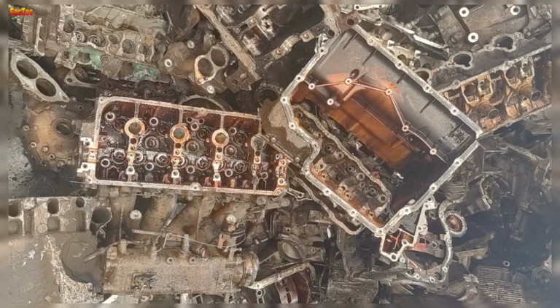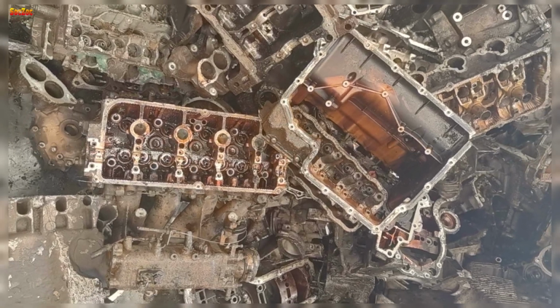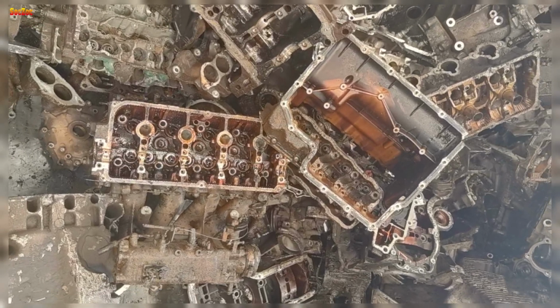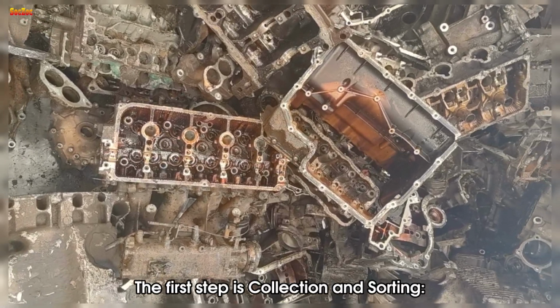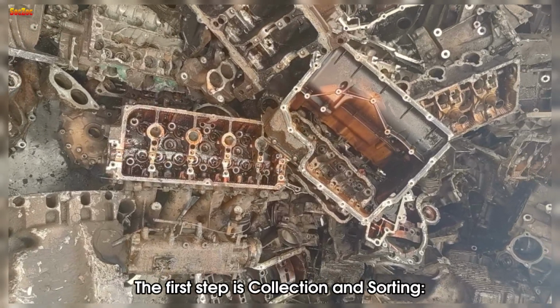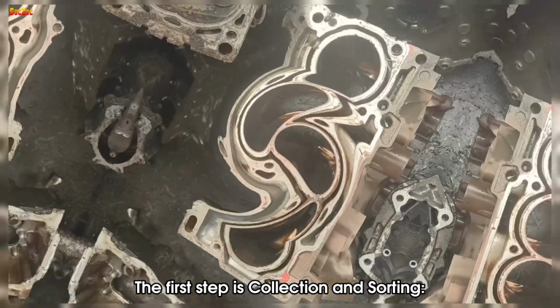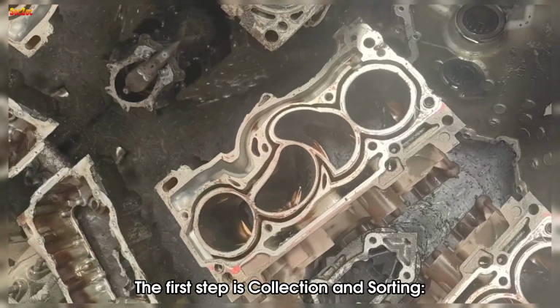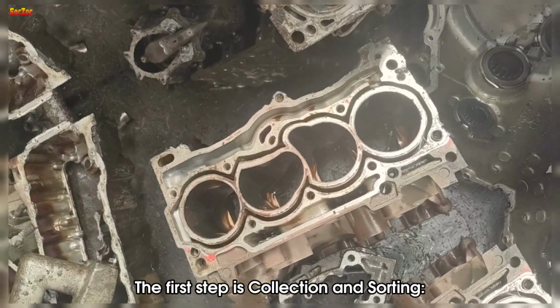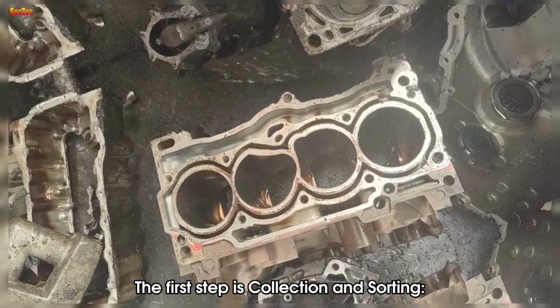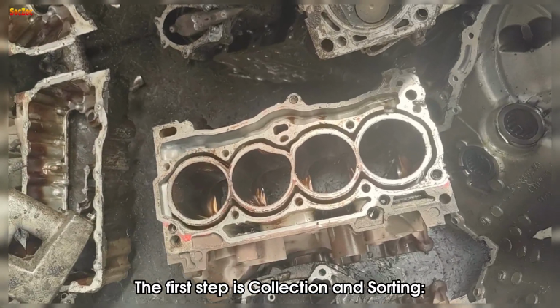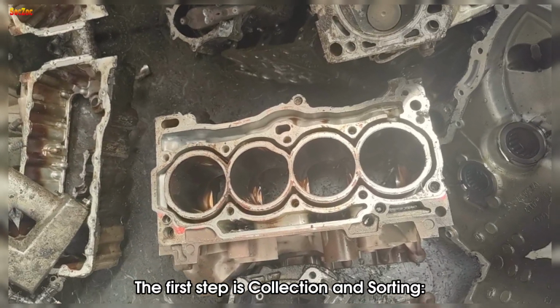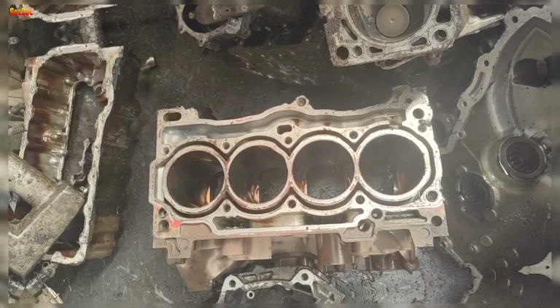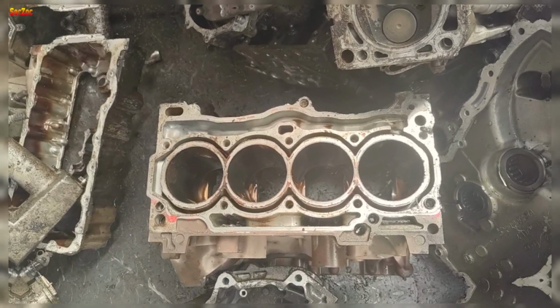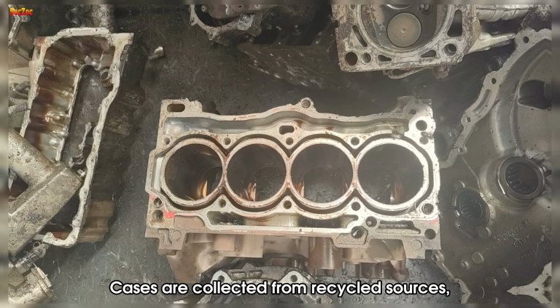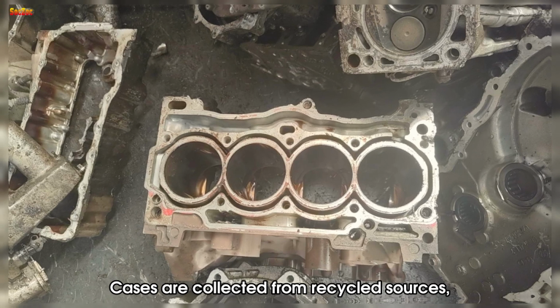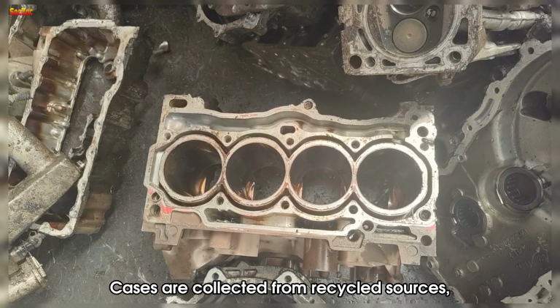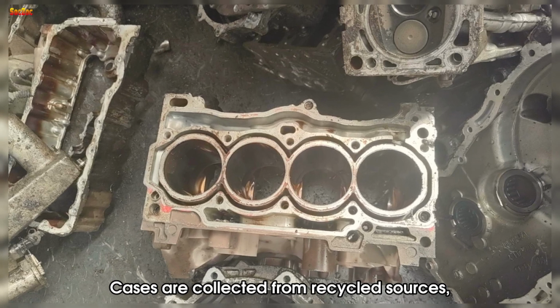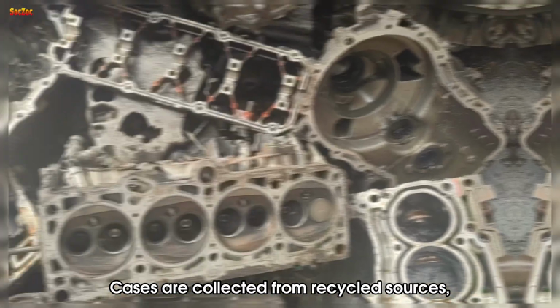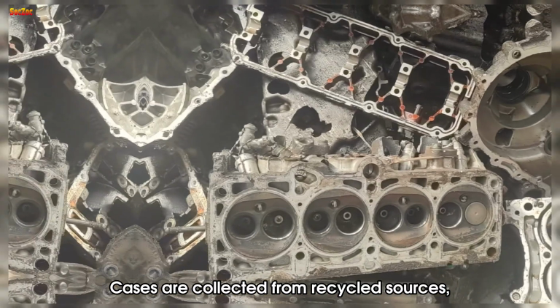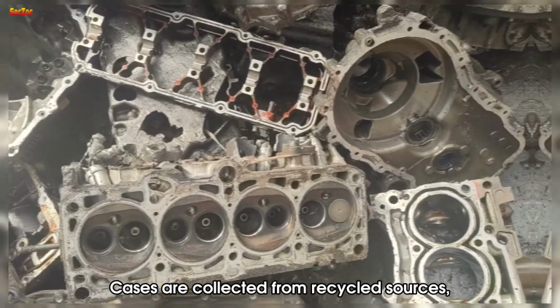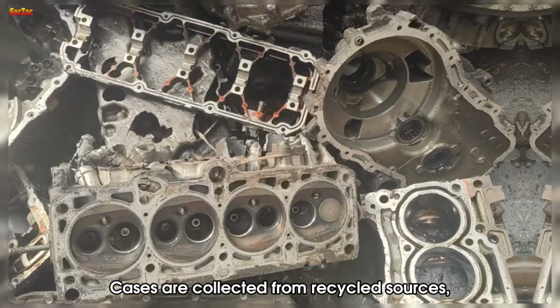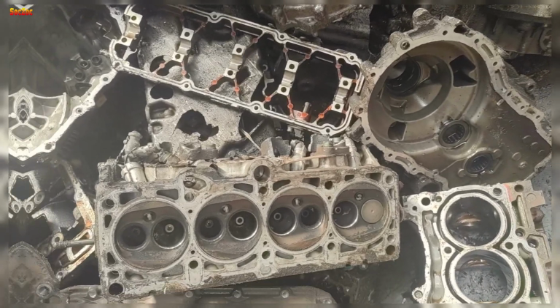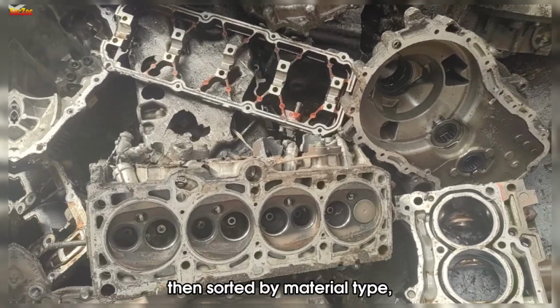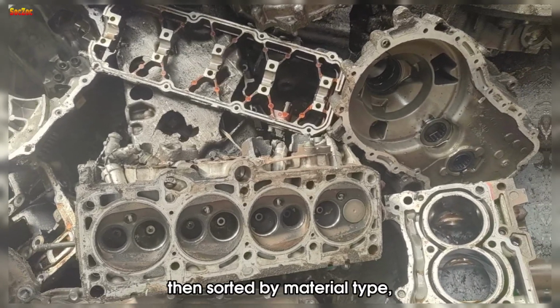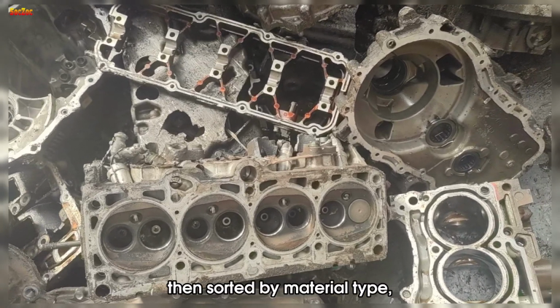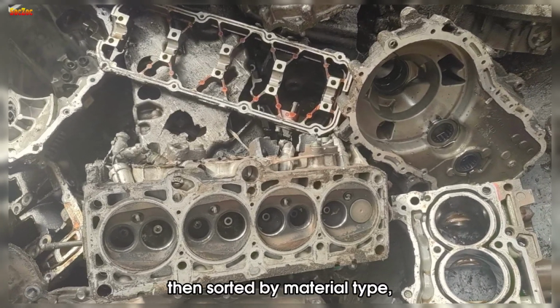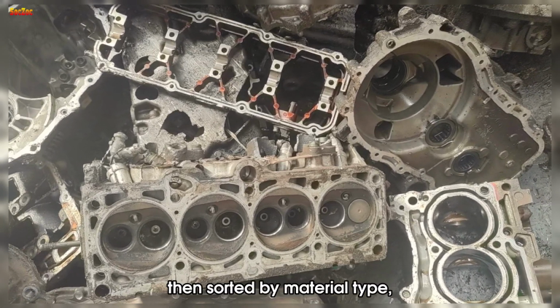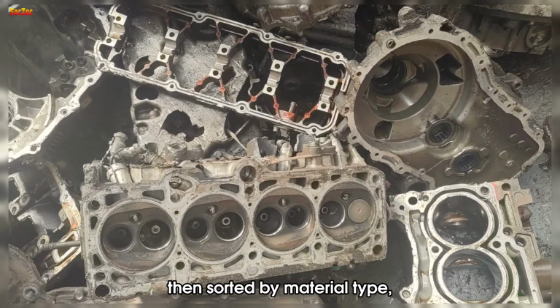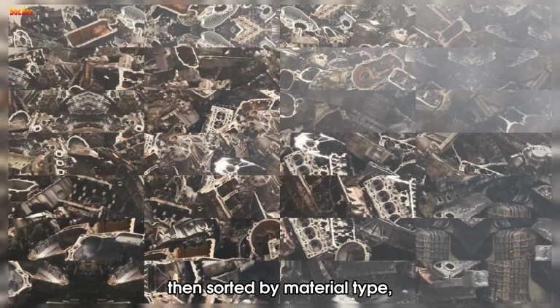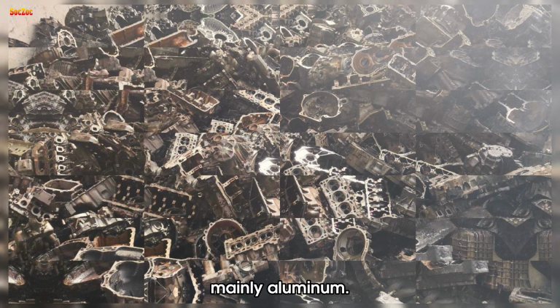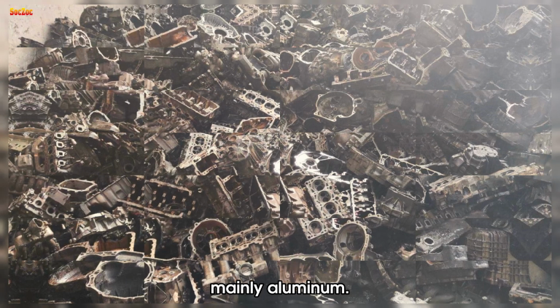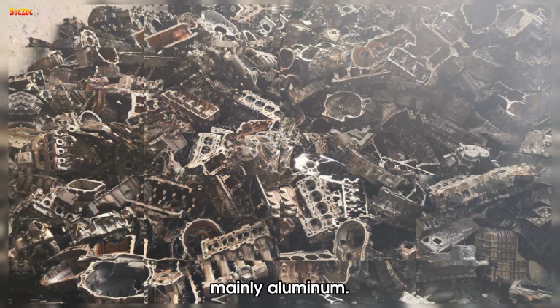The first step is collection and sorting. Cases are collected from recycled sources, then sorted by material type, mainly aluminum.